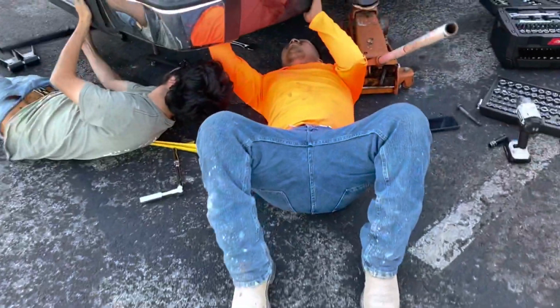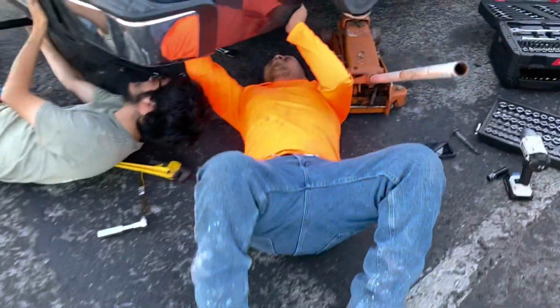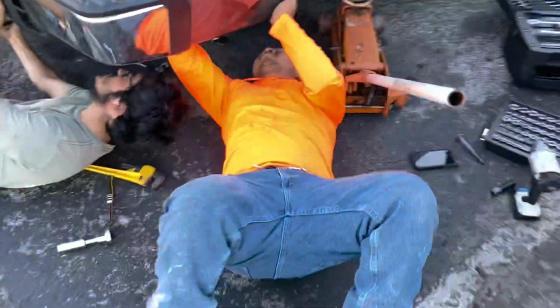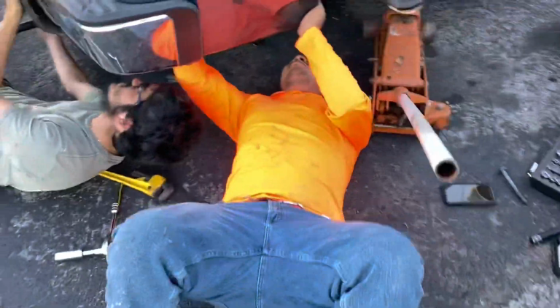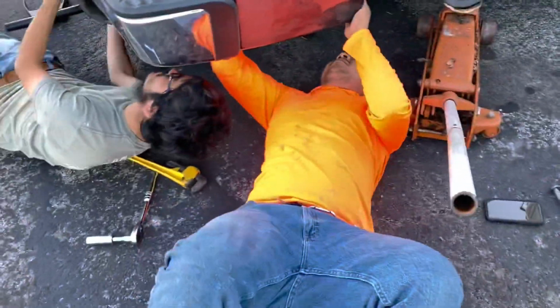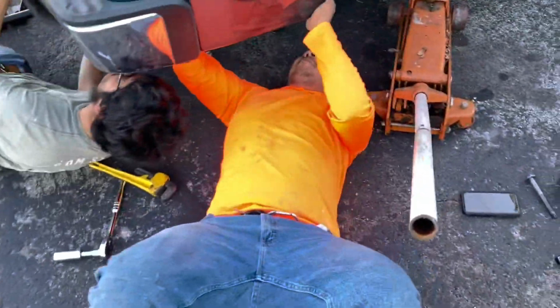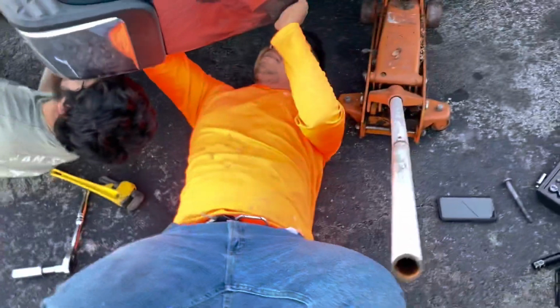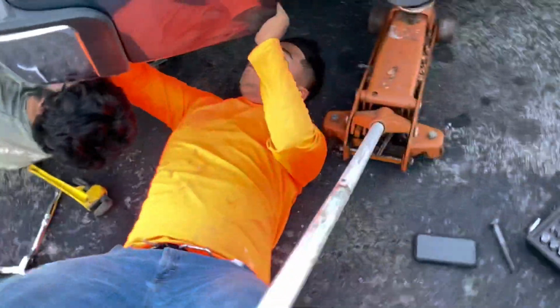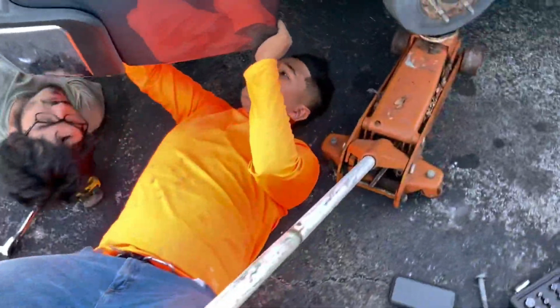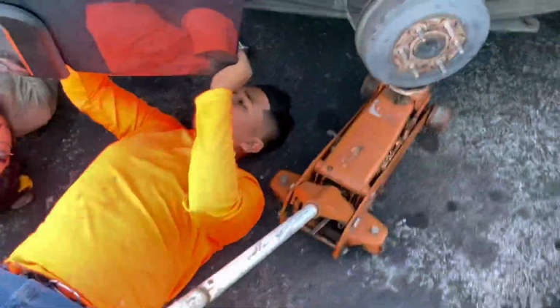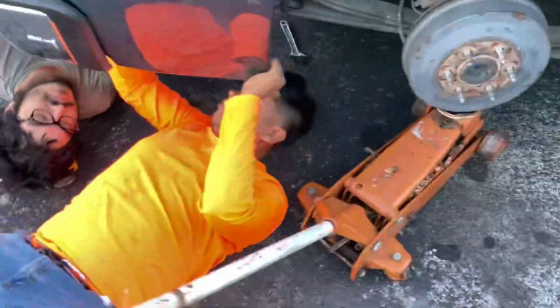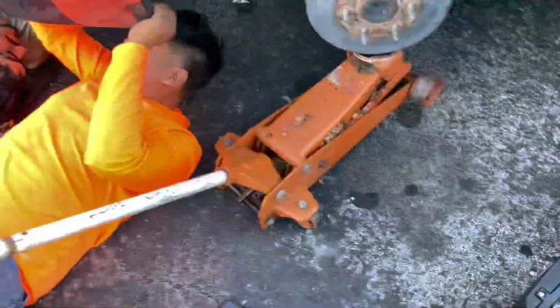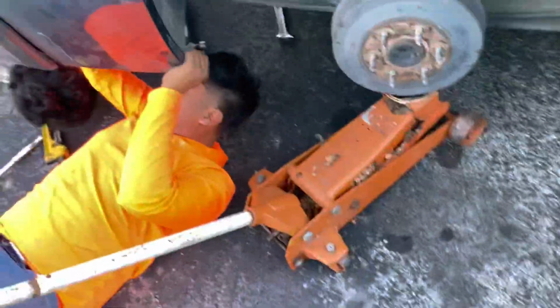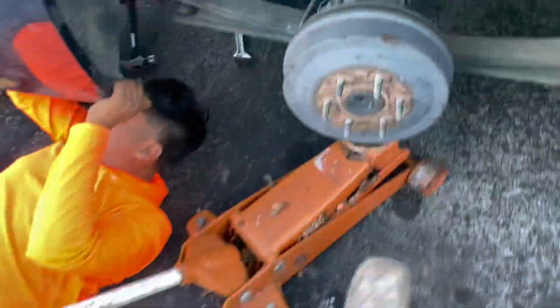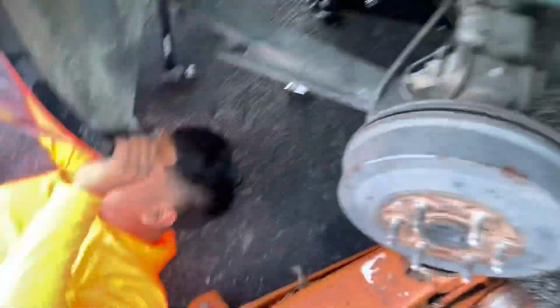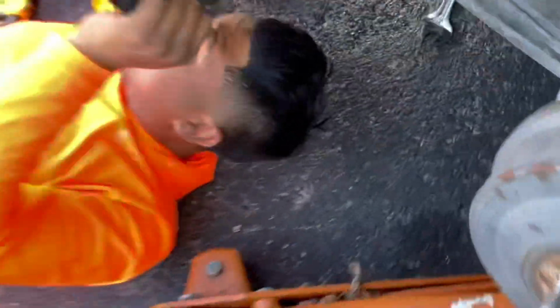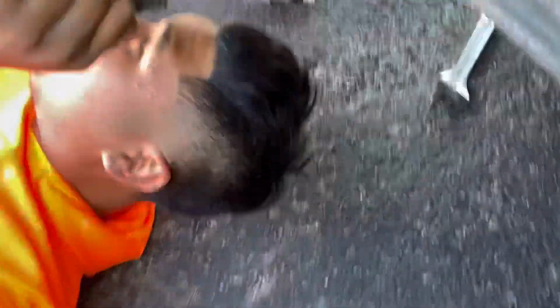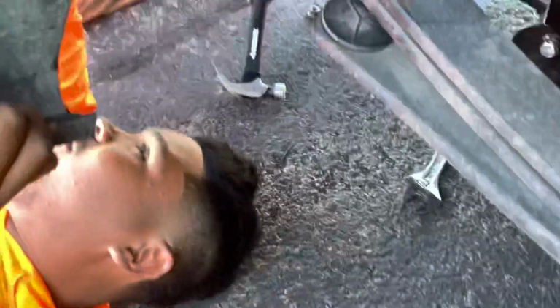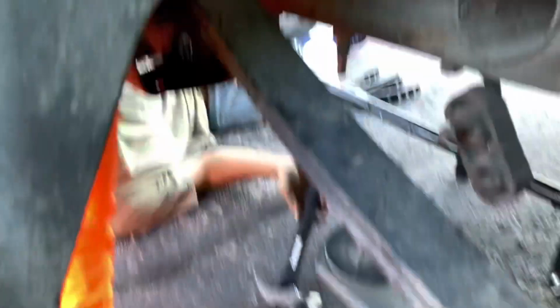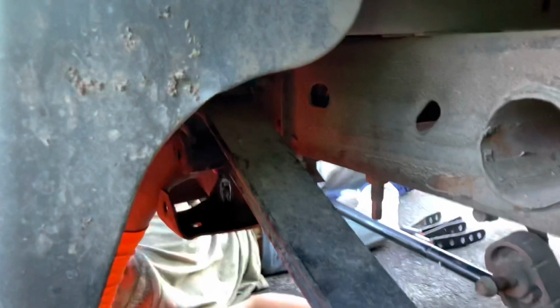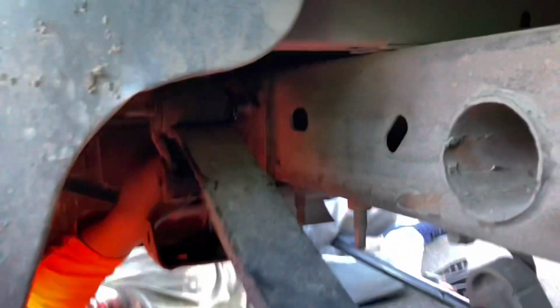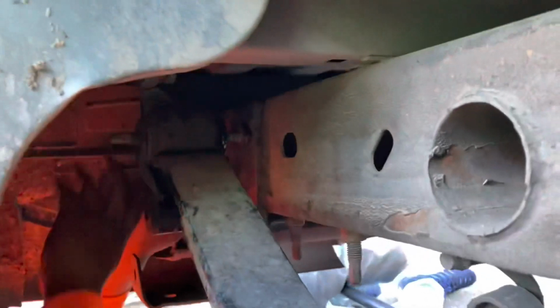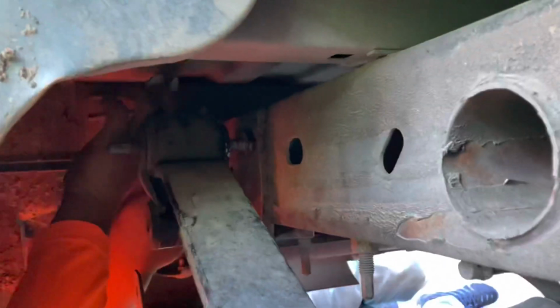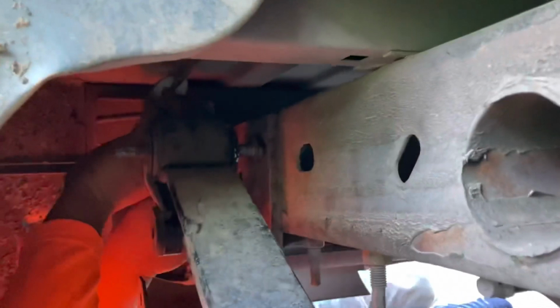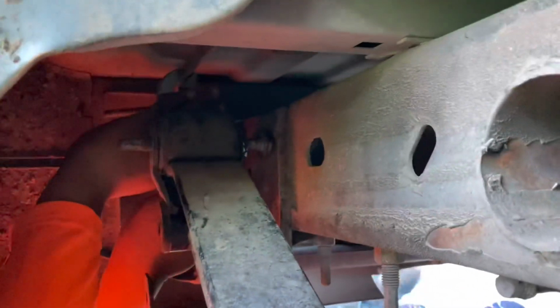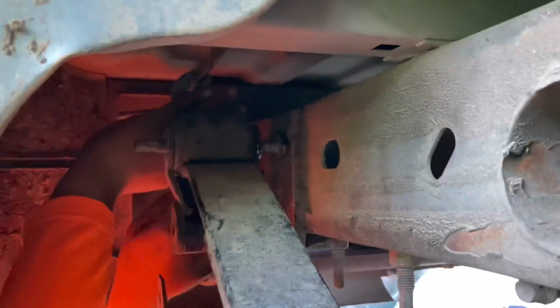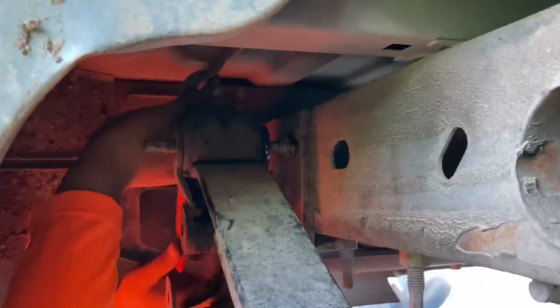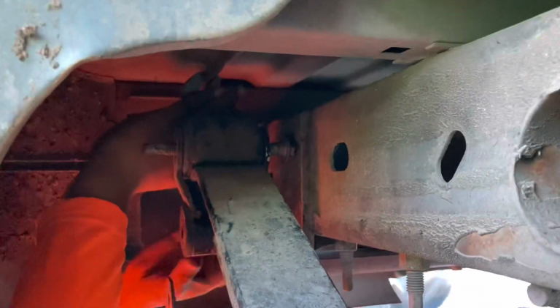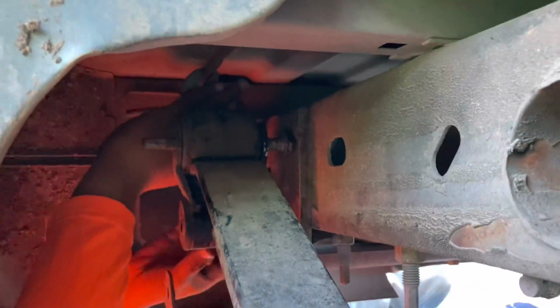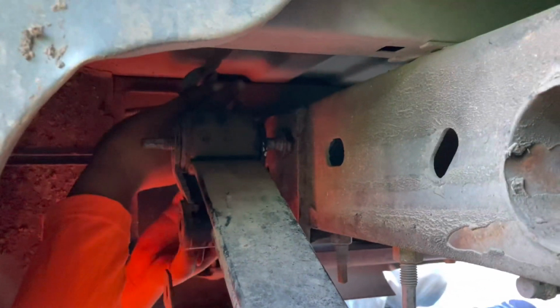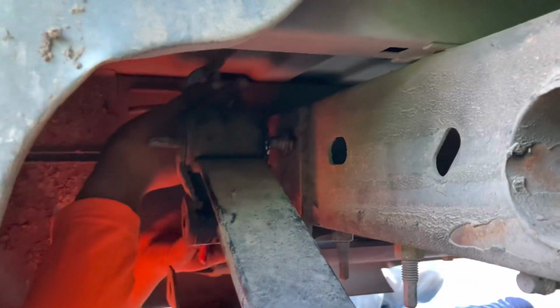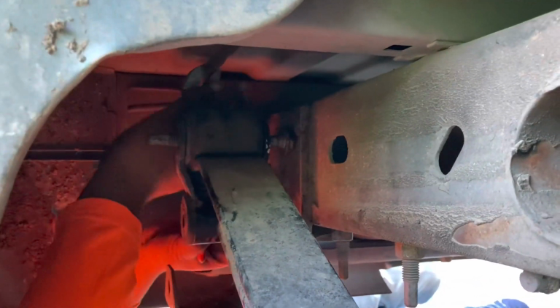We had to call backup — Panchito had to come in clutch with his tools. We're just struggling with the top bolt, that's a bitch on the blue frame.